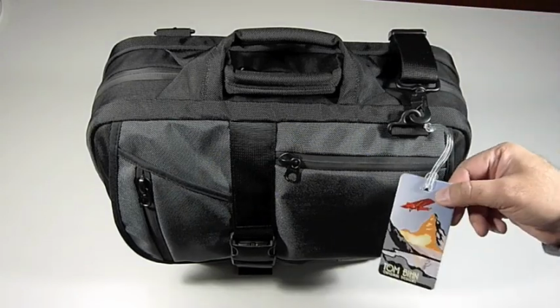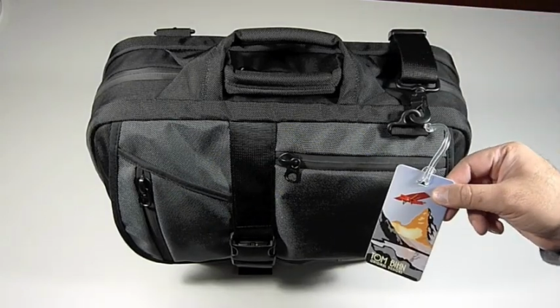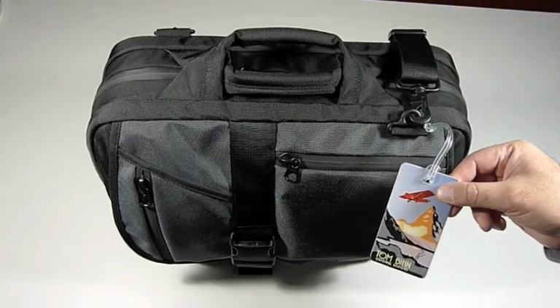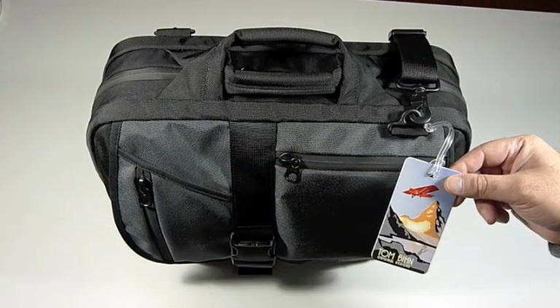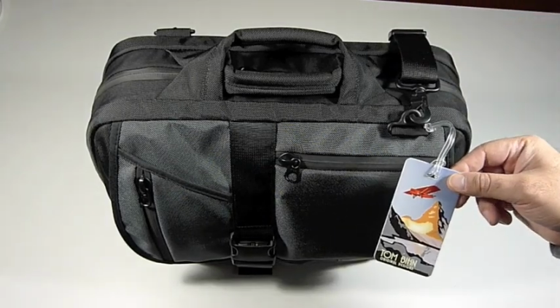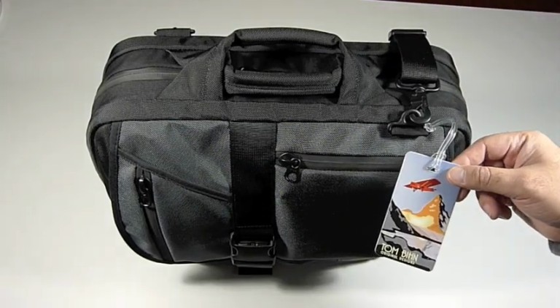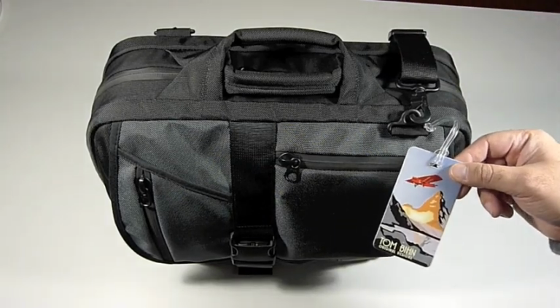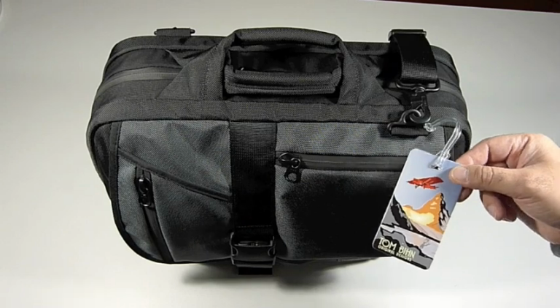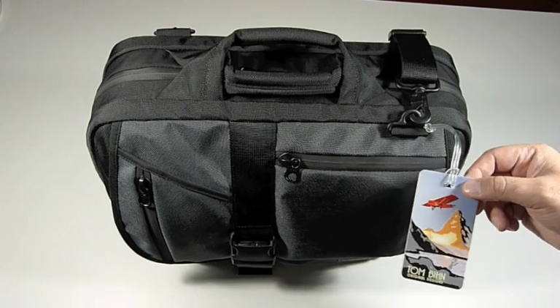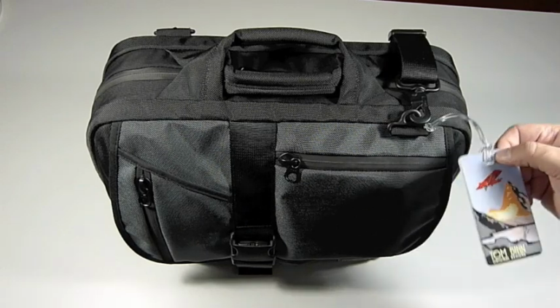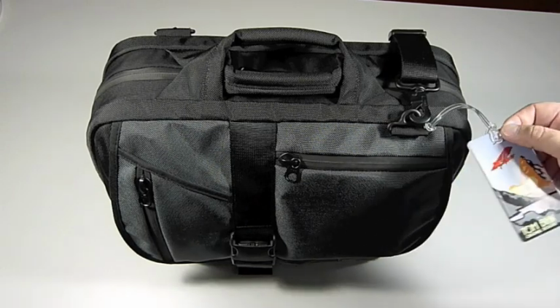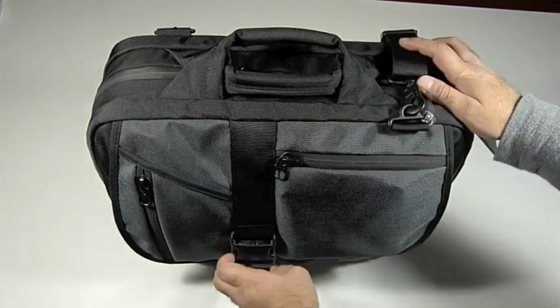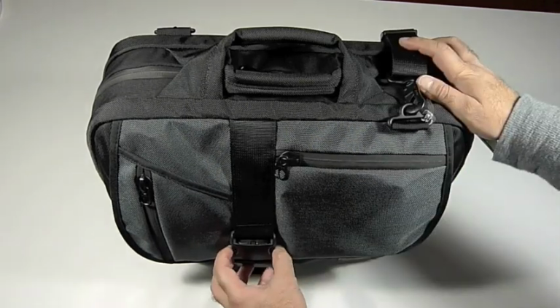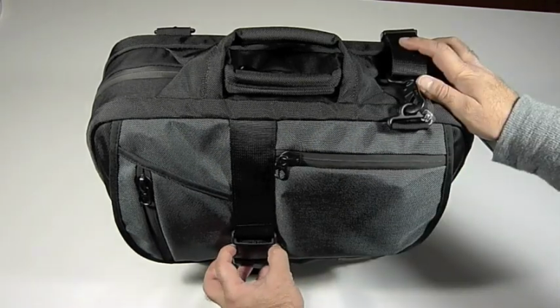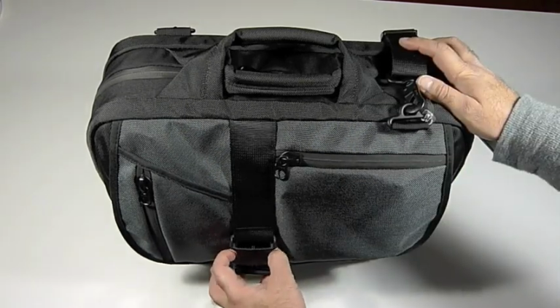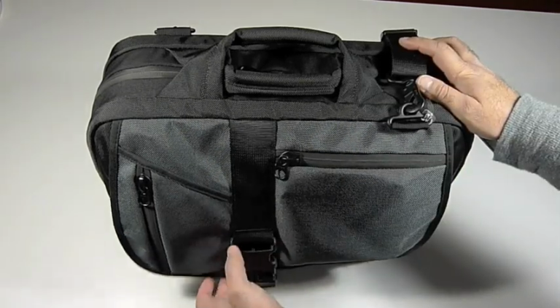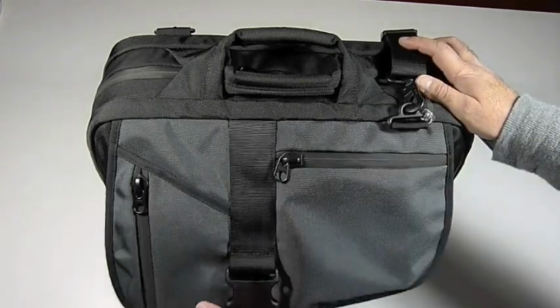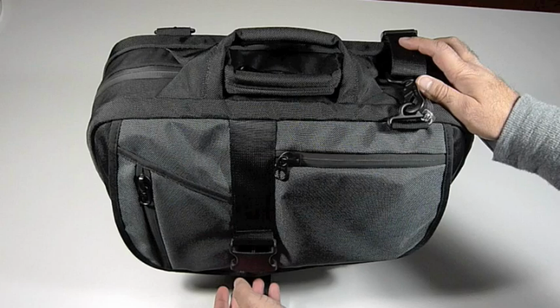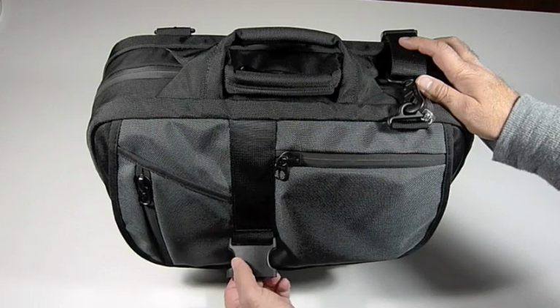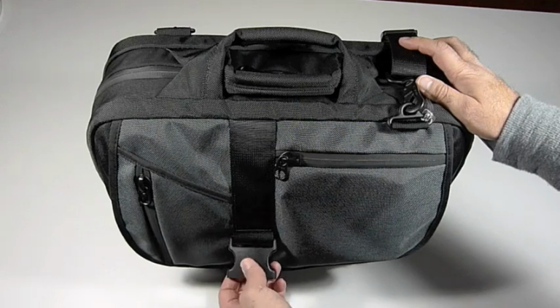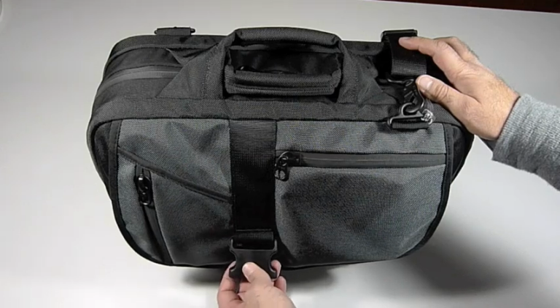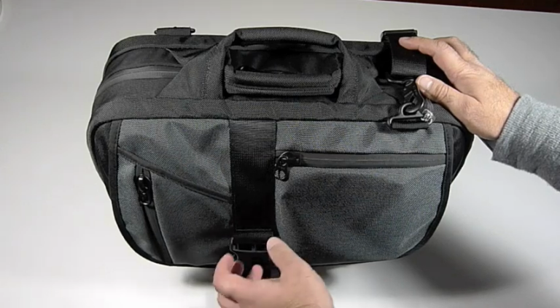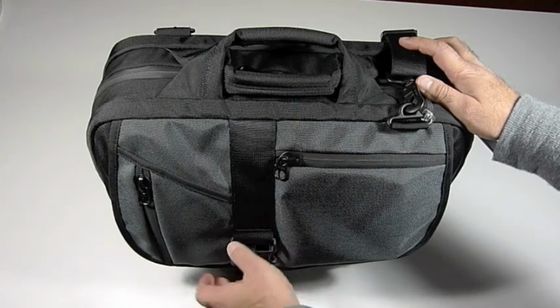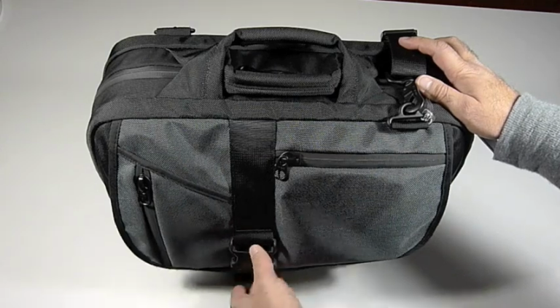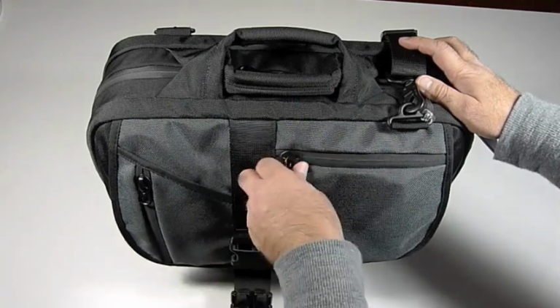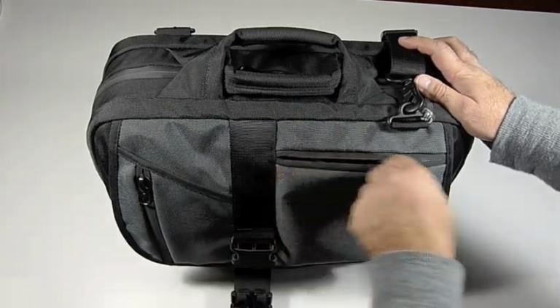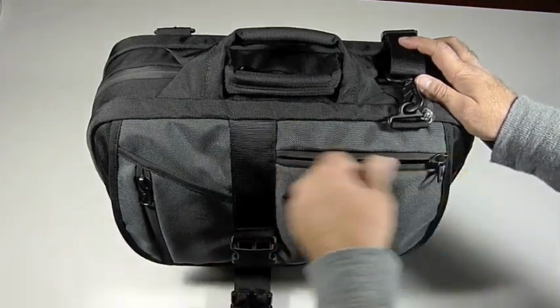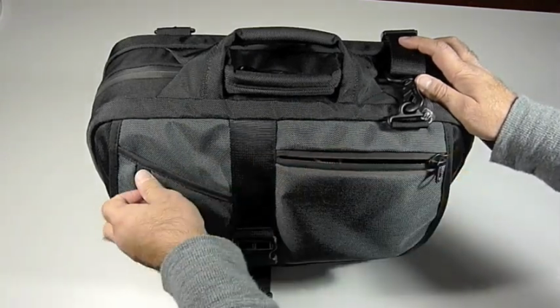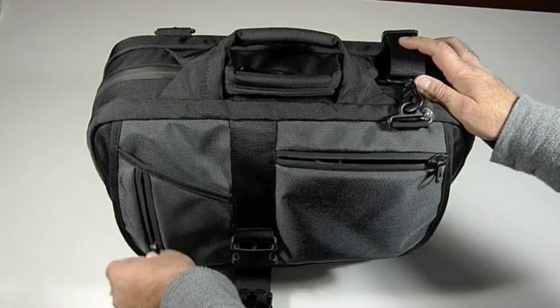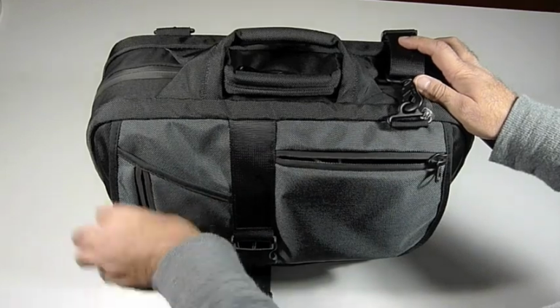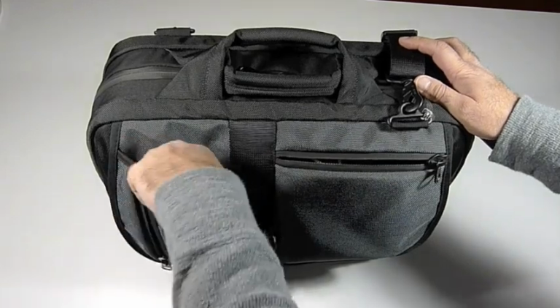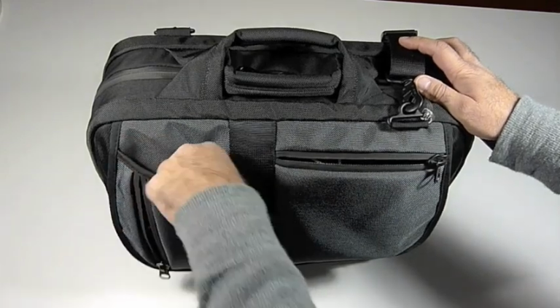We have here a luggage tag from Tom Bin to help you identify your luggage. This buckle gives us access to the front compartment. On this front flap we have a top zipper pocket, a side zipper pocket, and an open pocket.